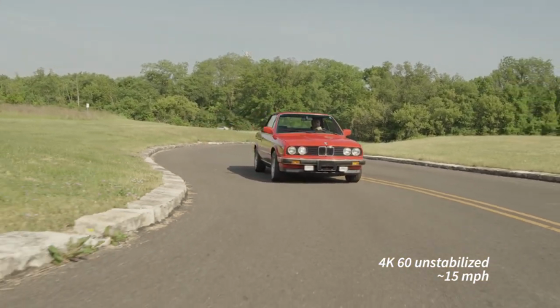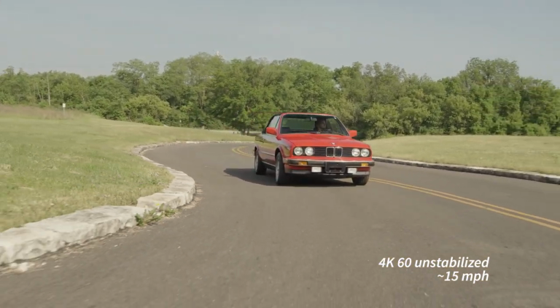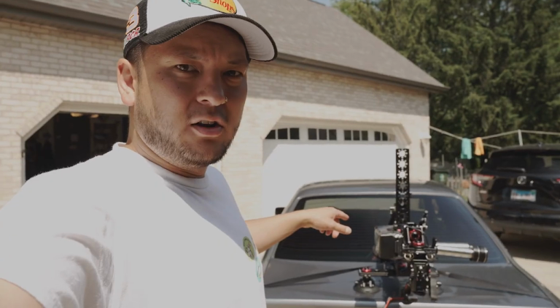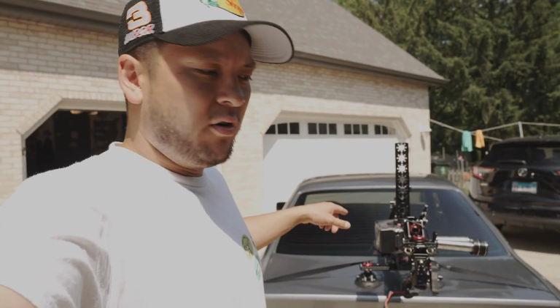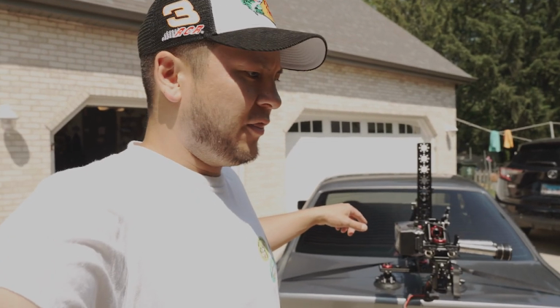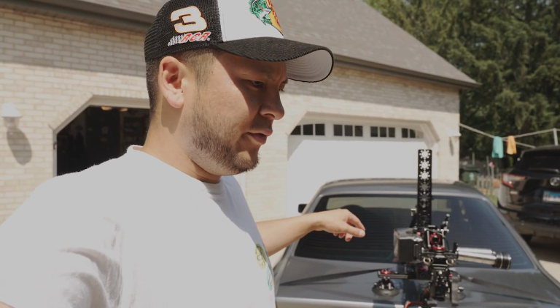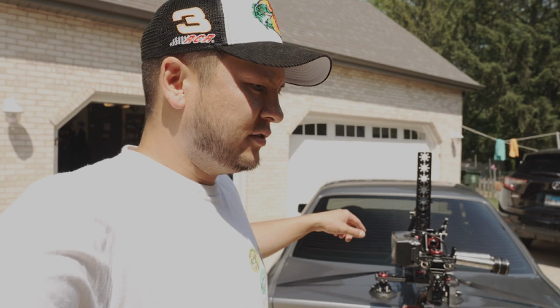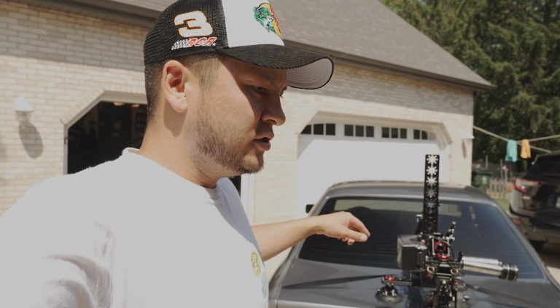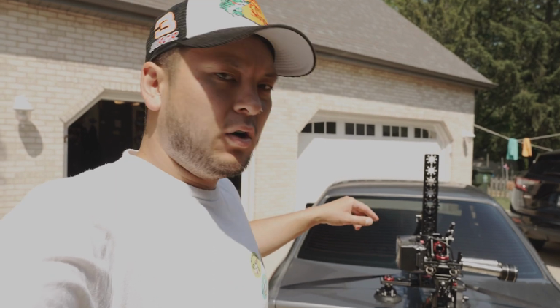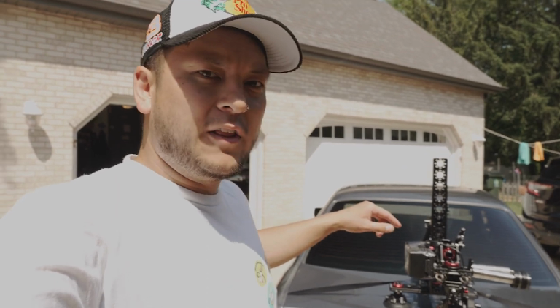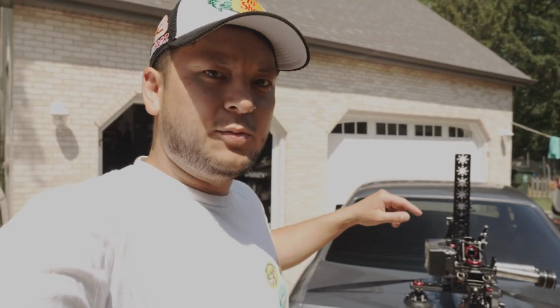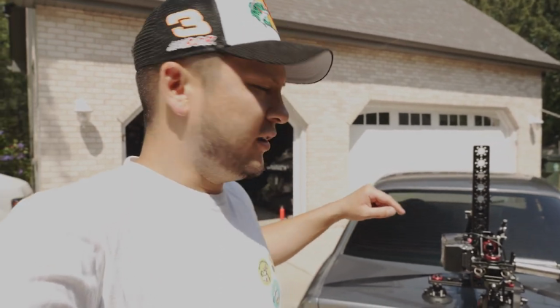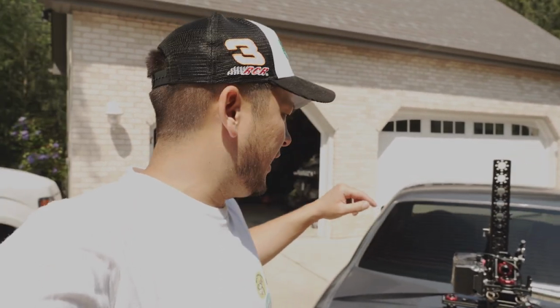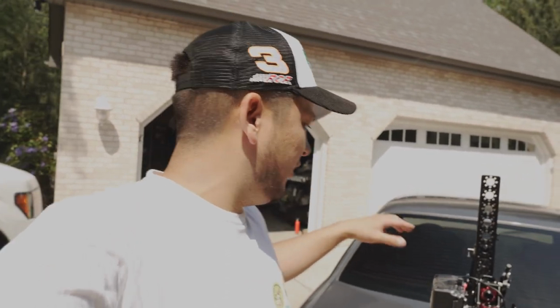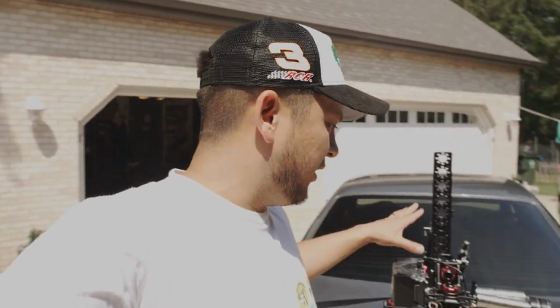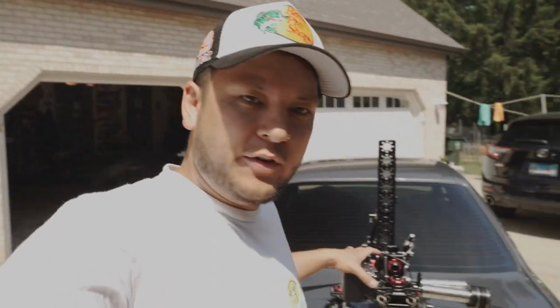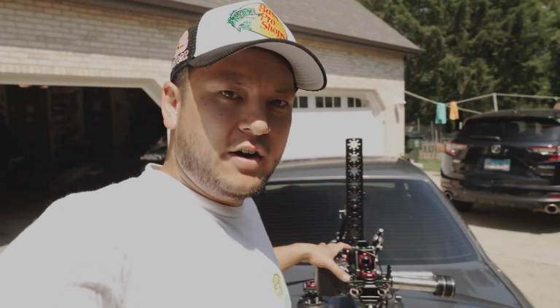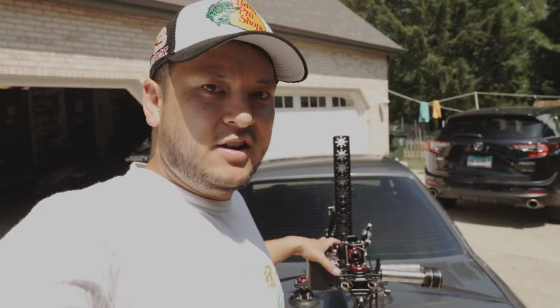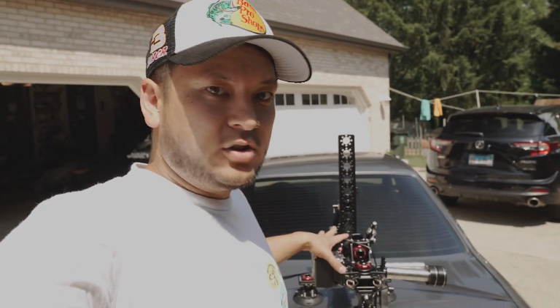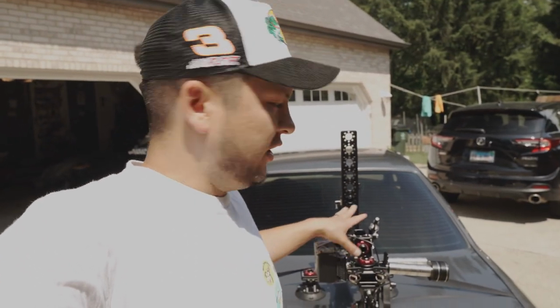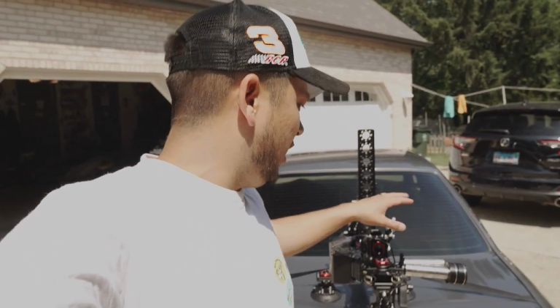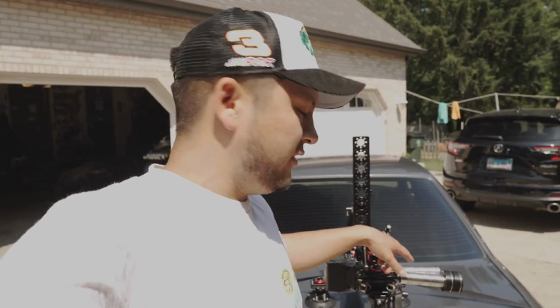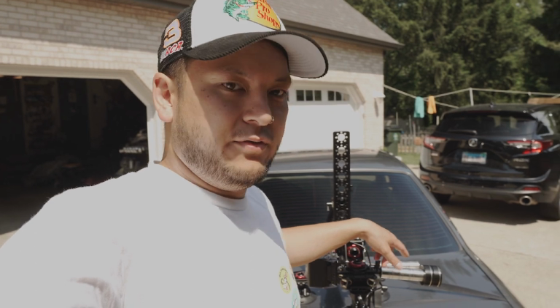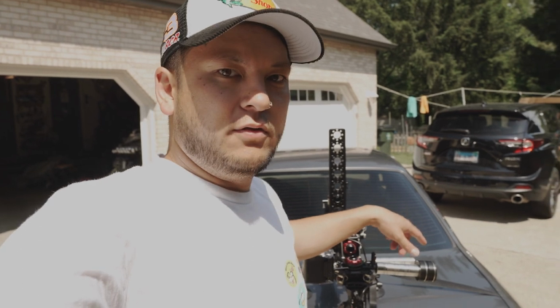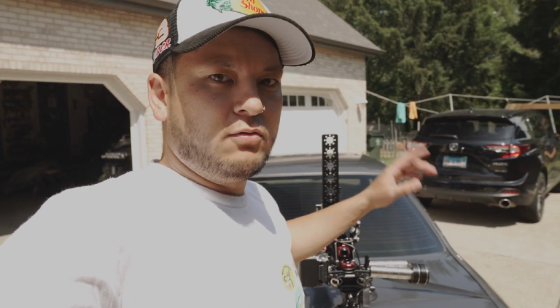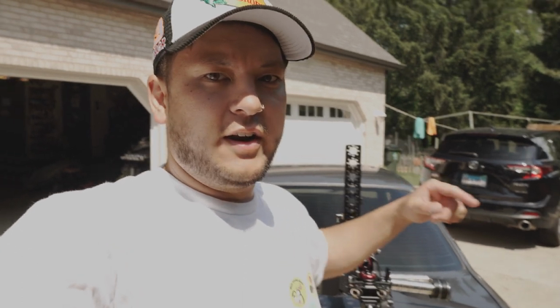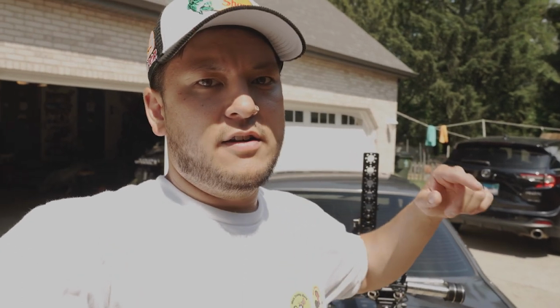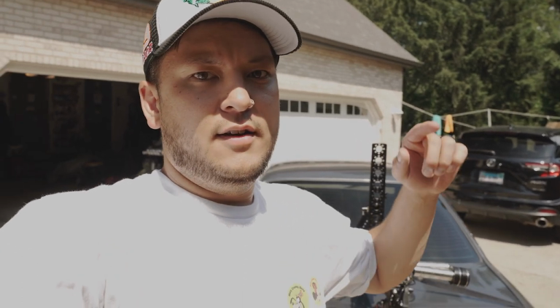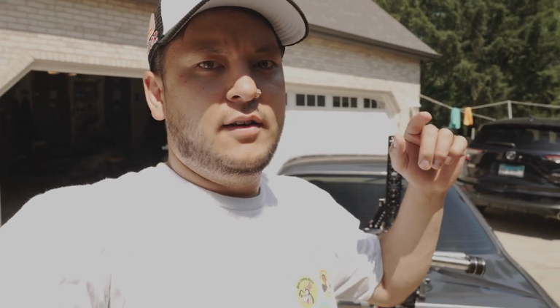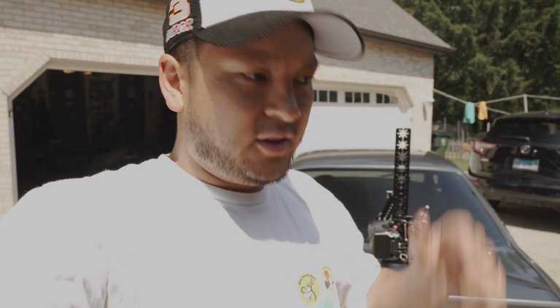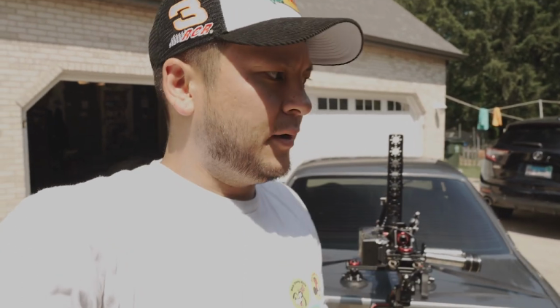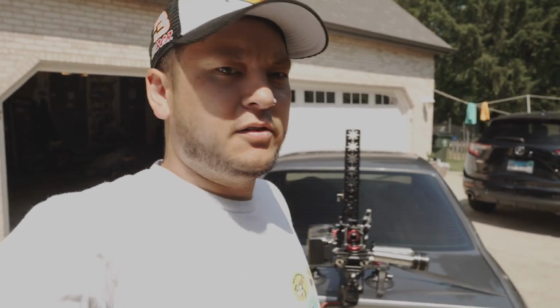It's bouncing around a little bit more than I thought it would. I think it's because I've got the bigger battery on here, so I'm going to take a couple weights off, run it again, and see how much better it is.